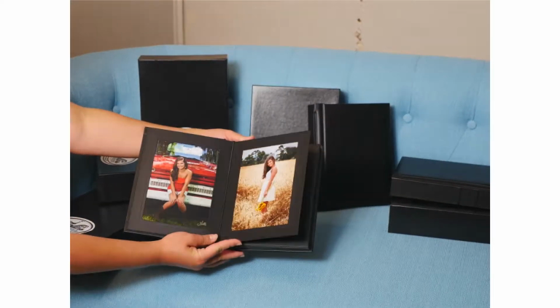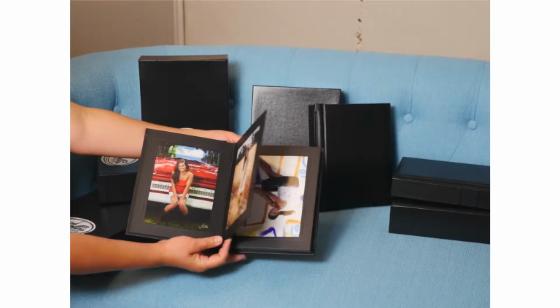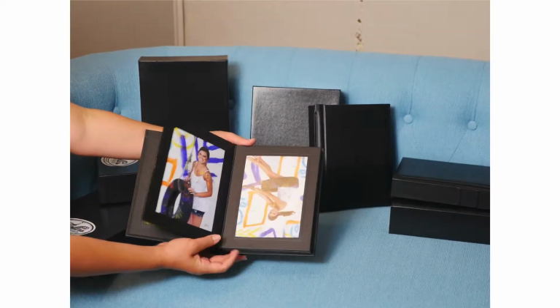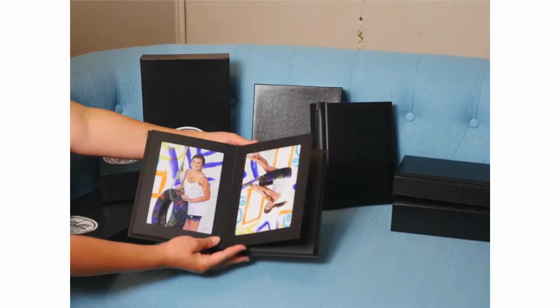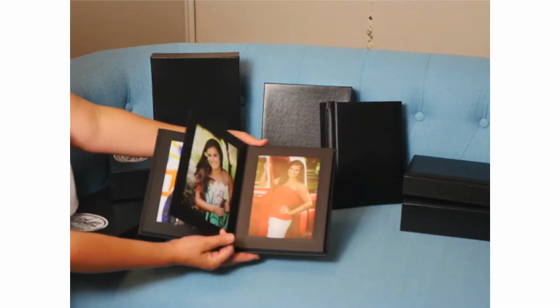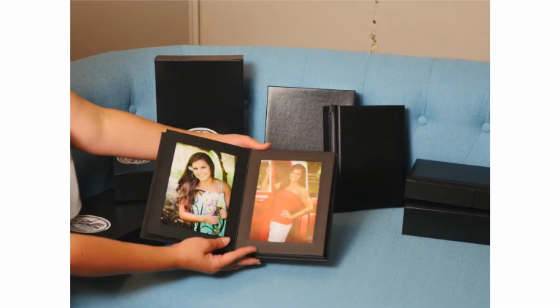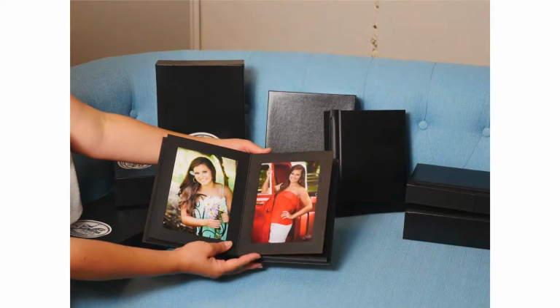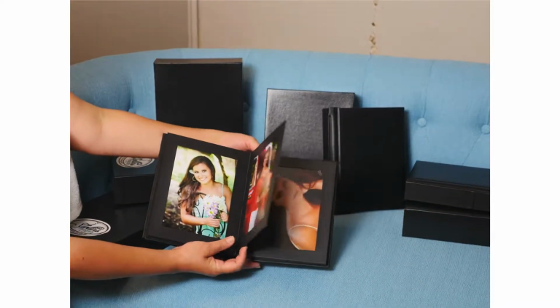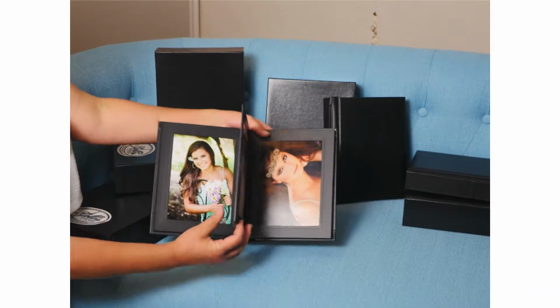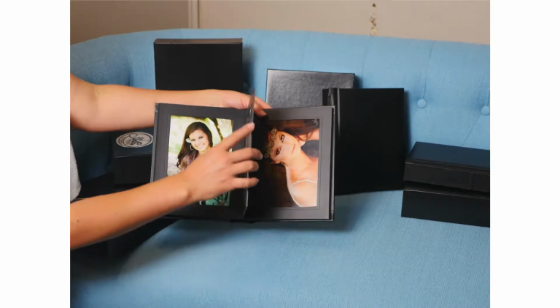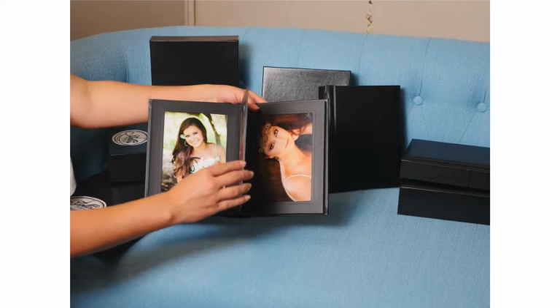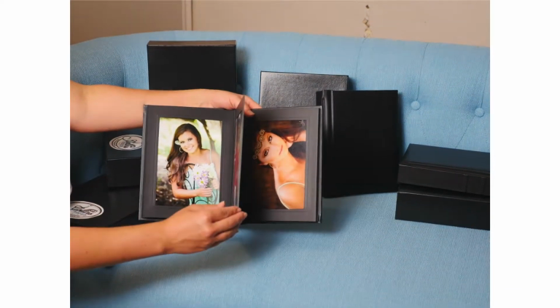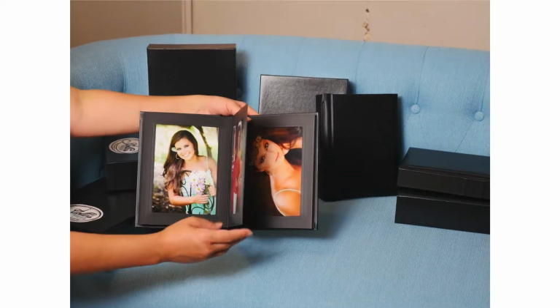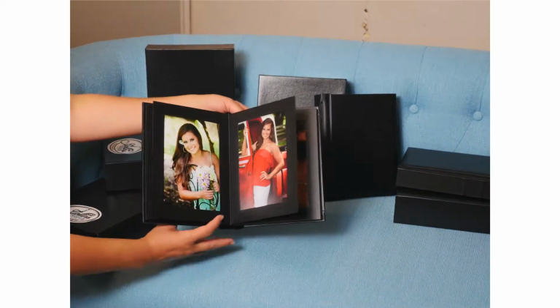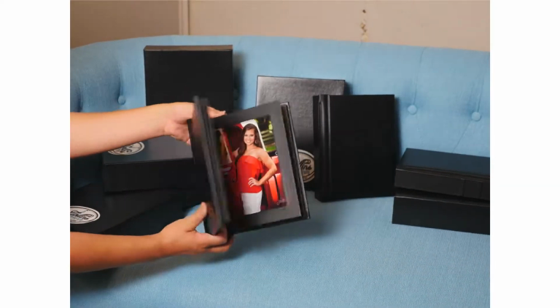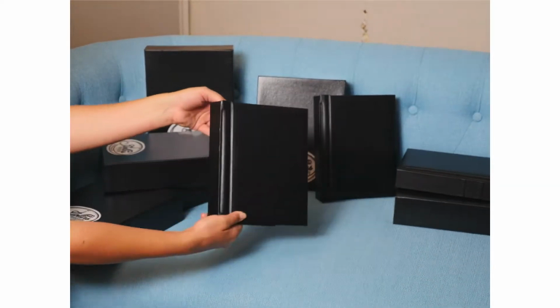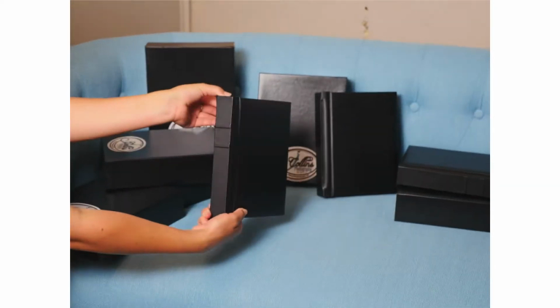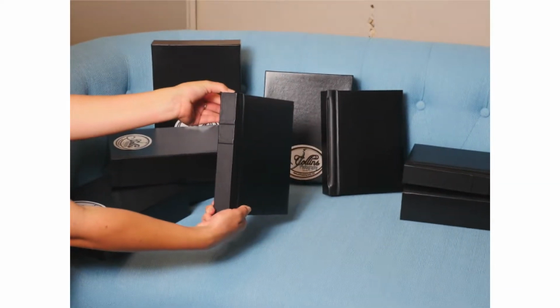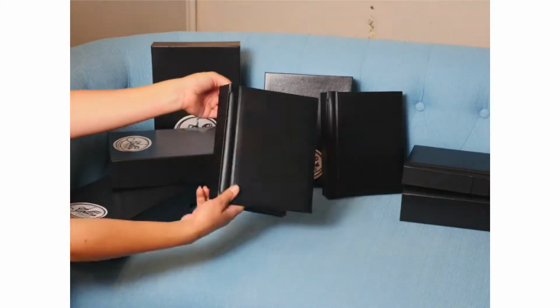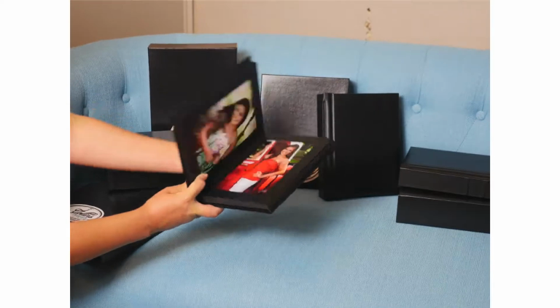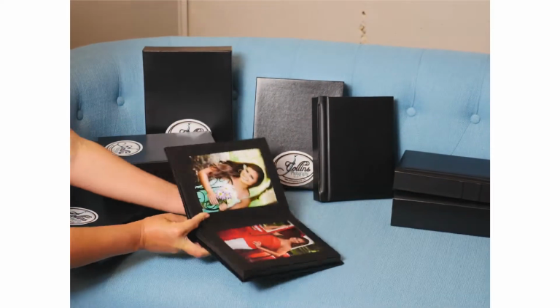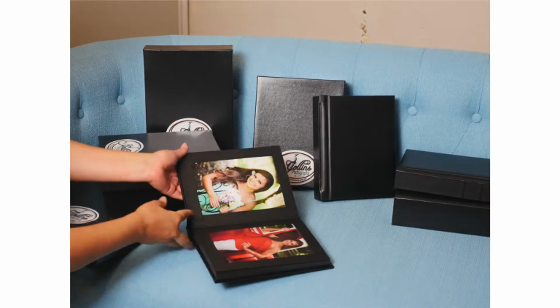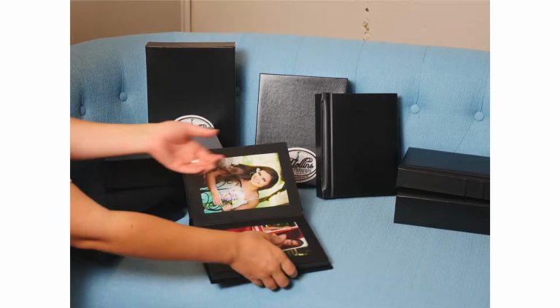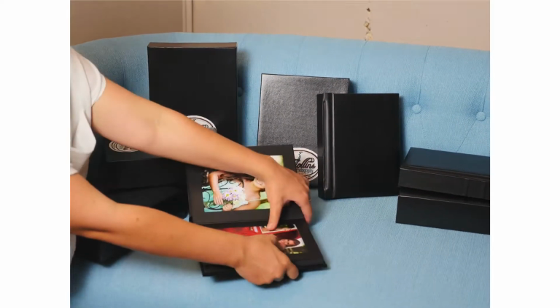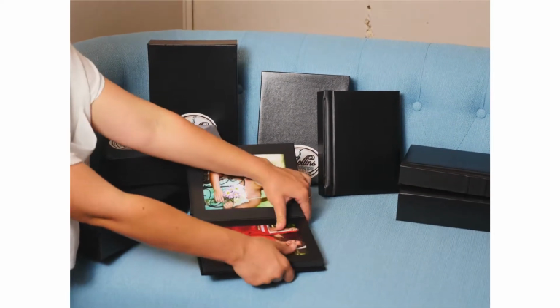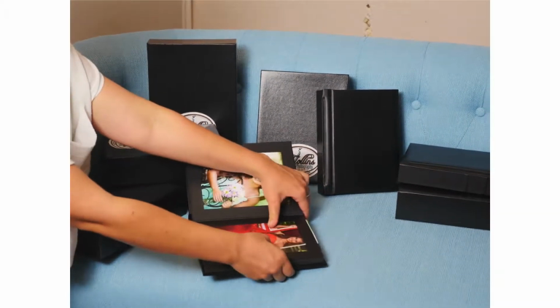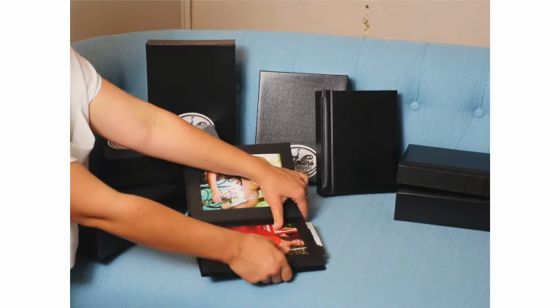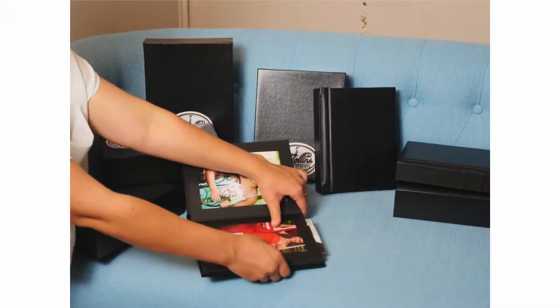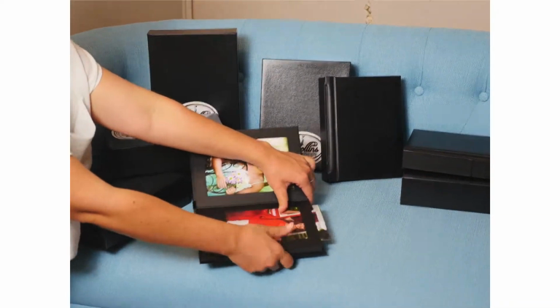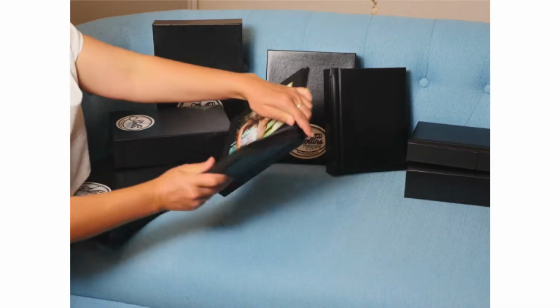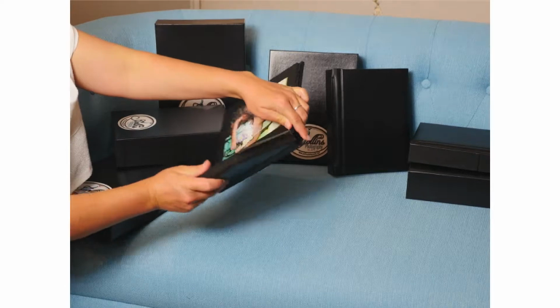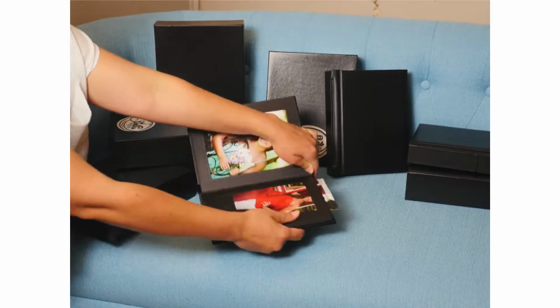Most of them like the 40 page. The albums have thick acid free pages with a solid bonded leather binding. Plus the images can slide in and out, so if you want to display some around your house and then put them back in your album, you can.